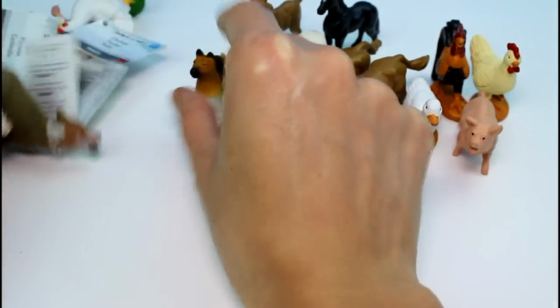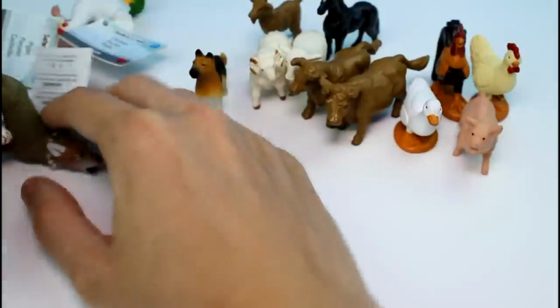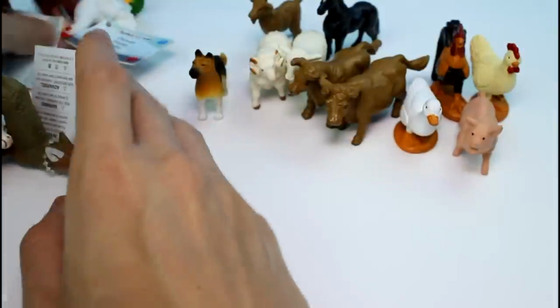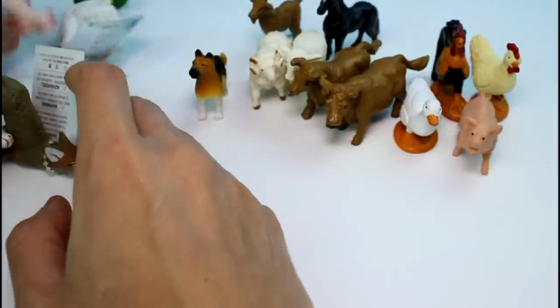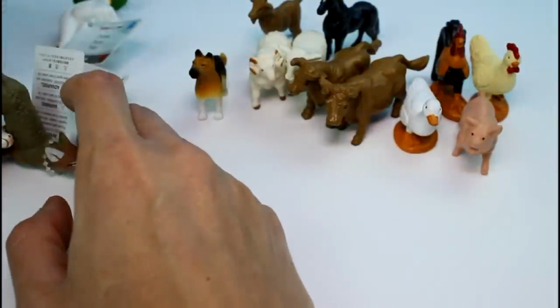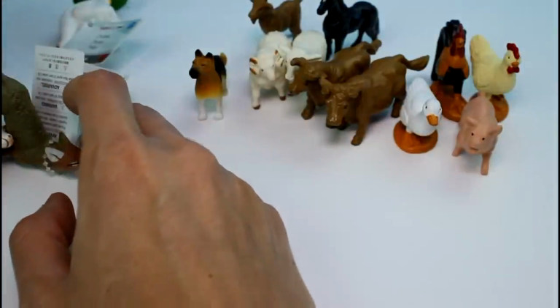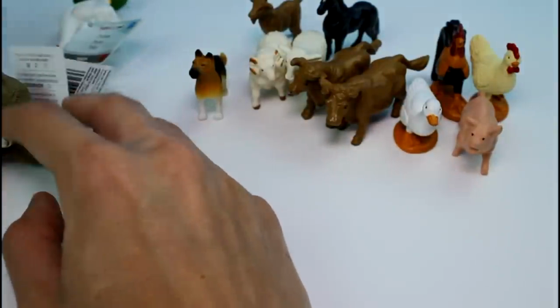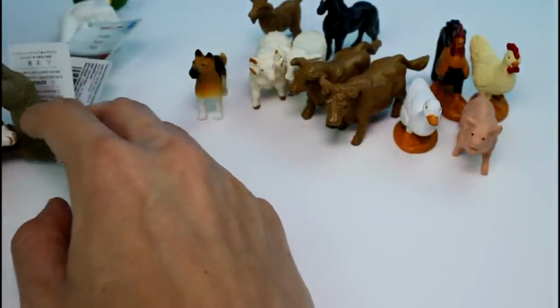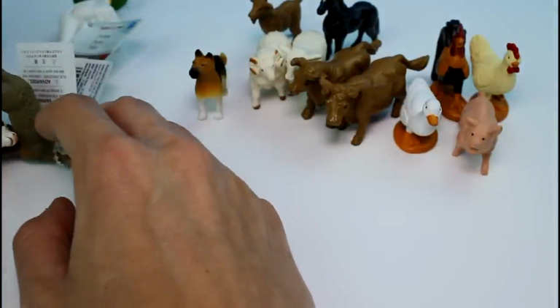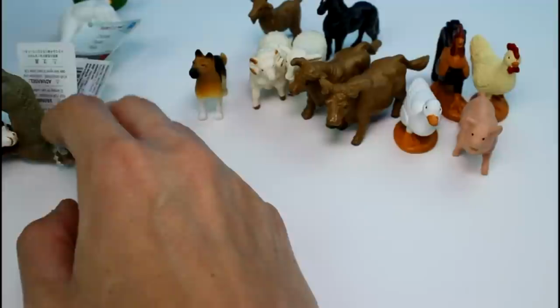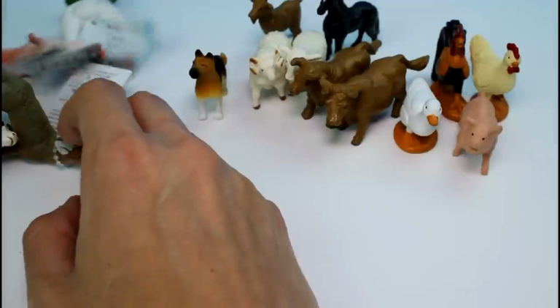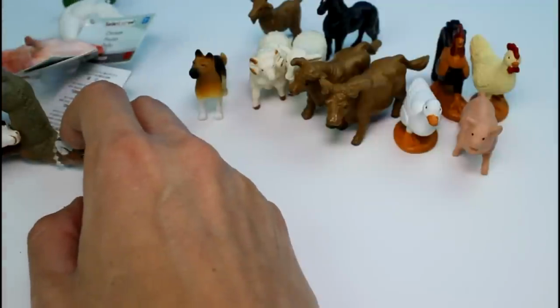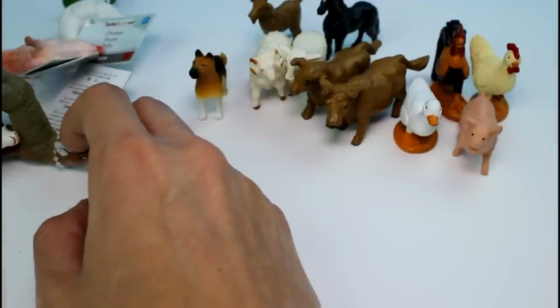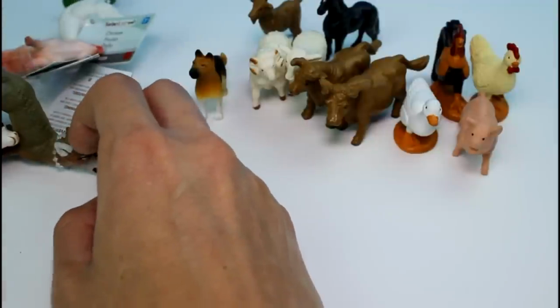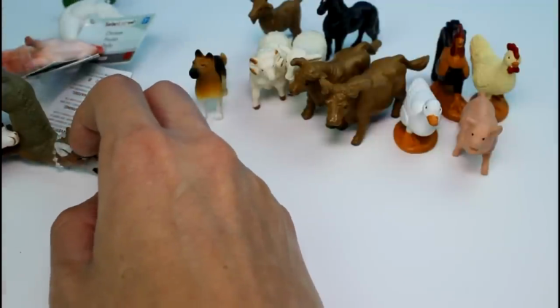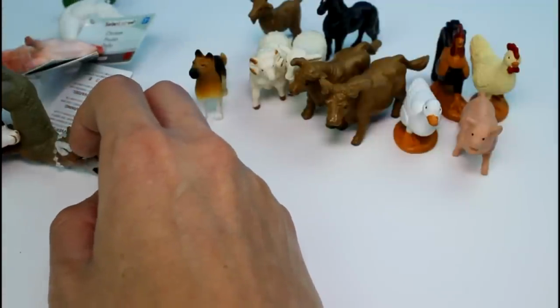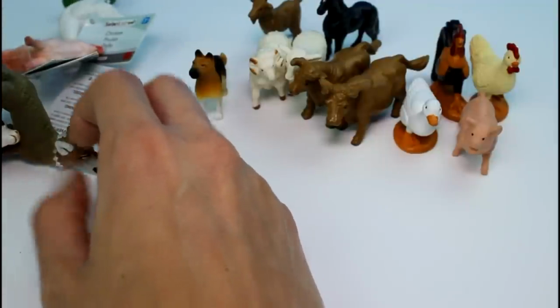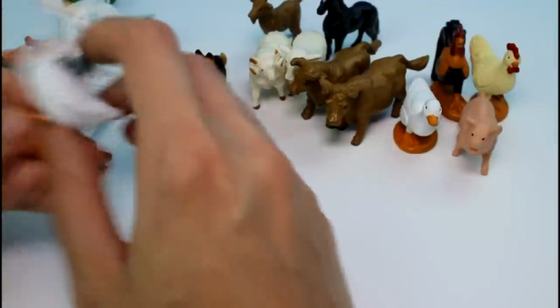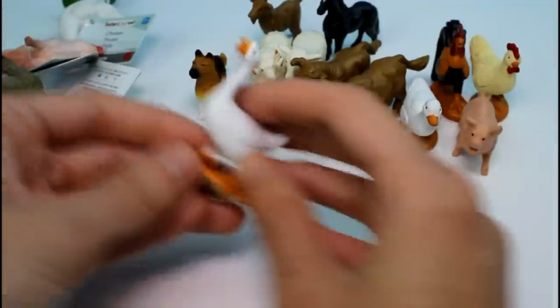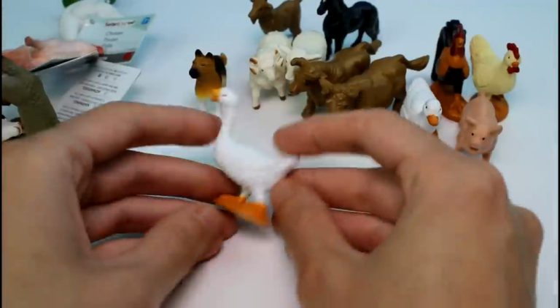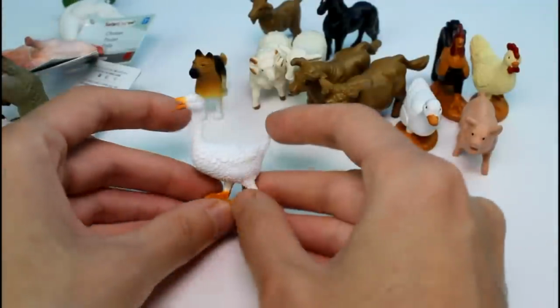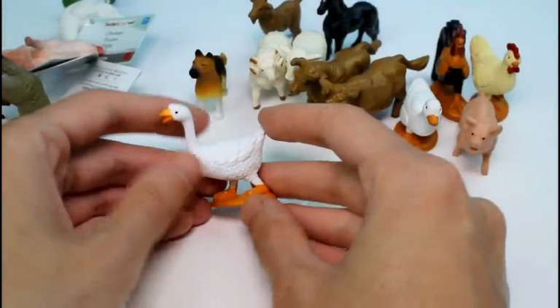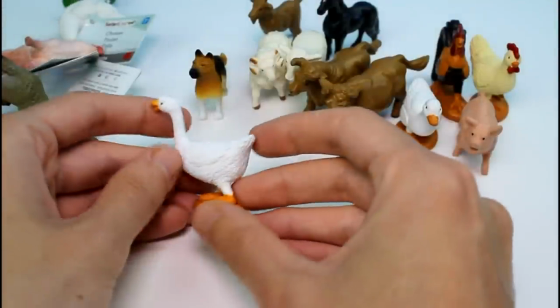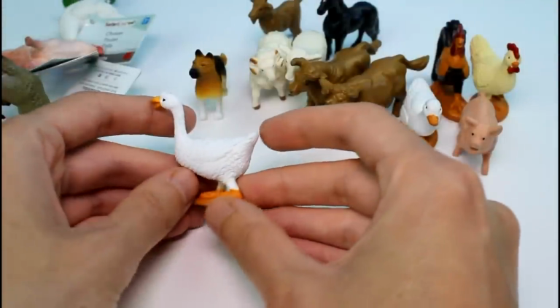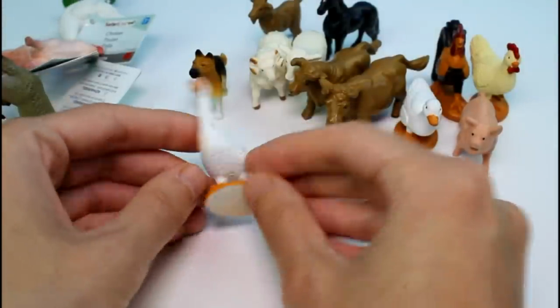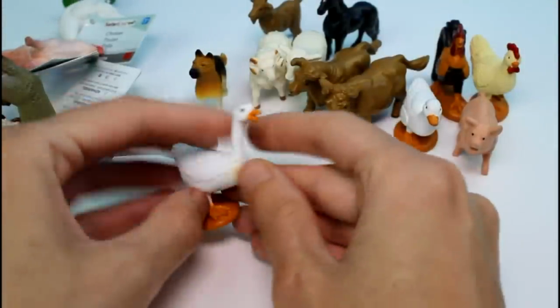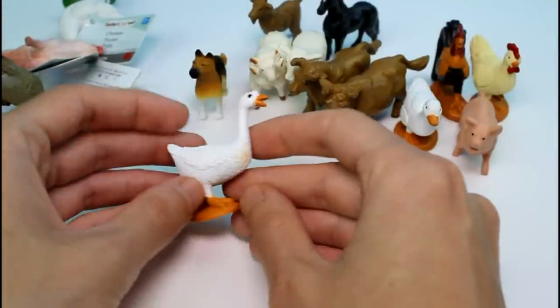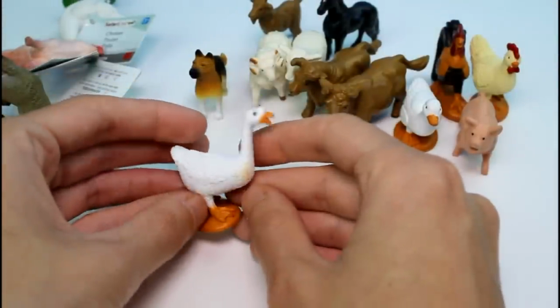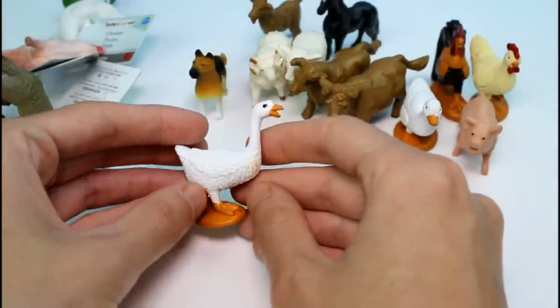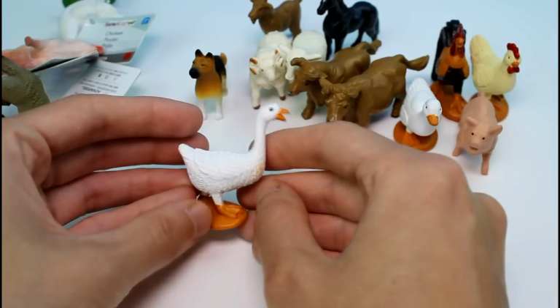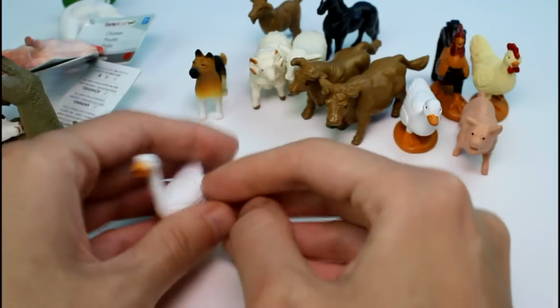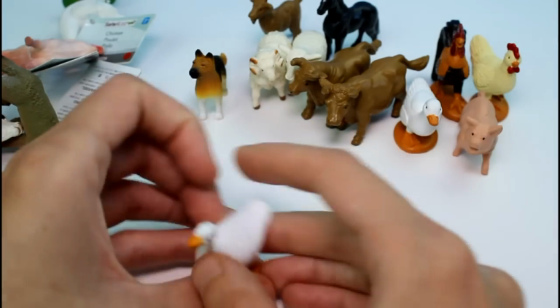Okay, now I think we're getting into the main animals — the name brand animals. Oh, here's one that's not. It's a little goose. So cute.